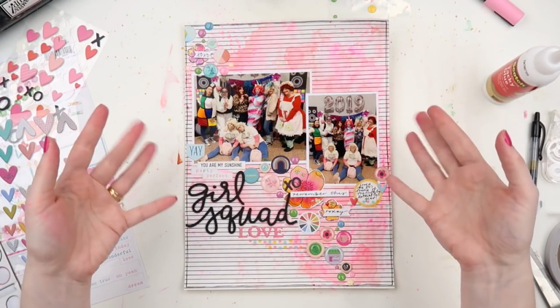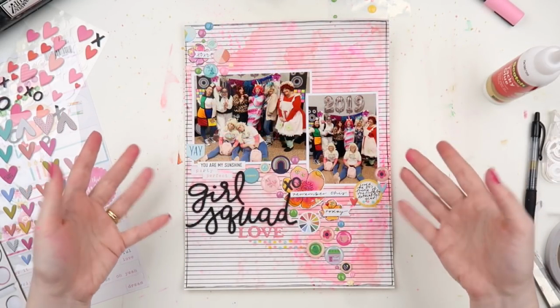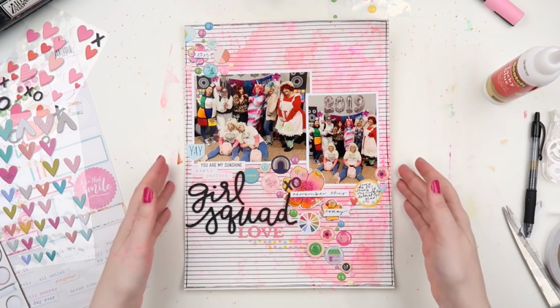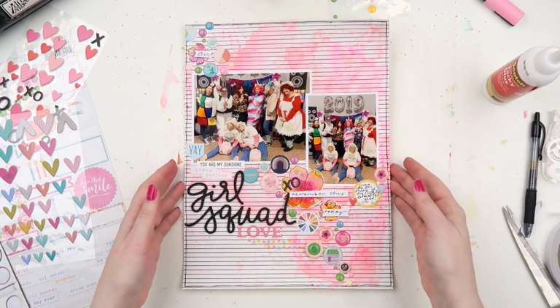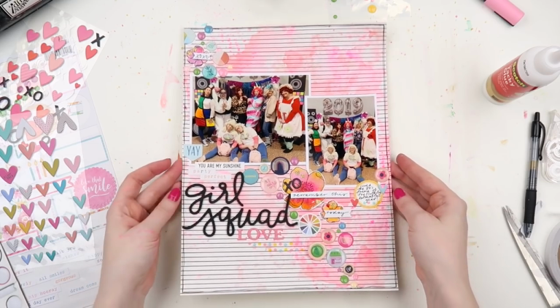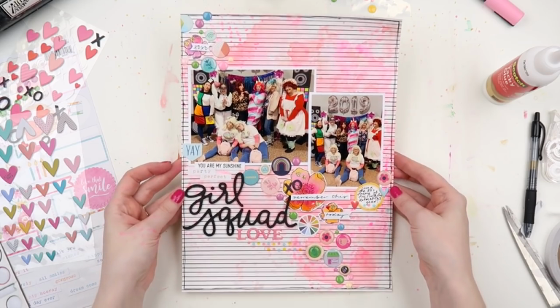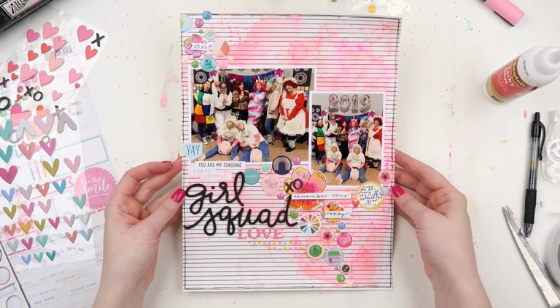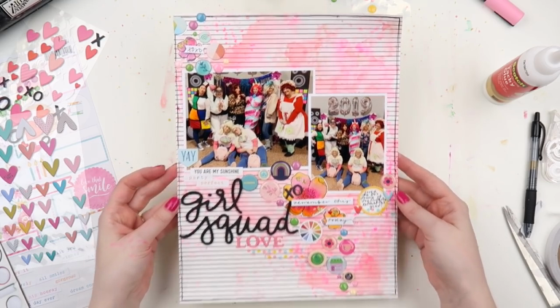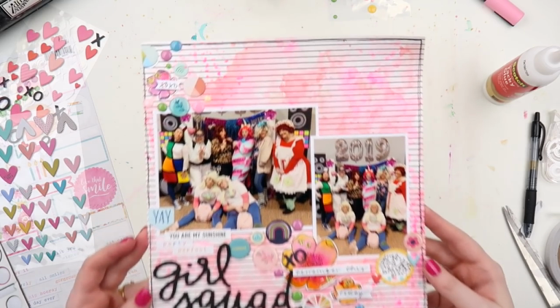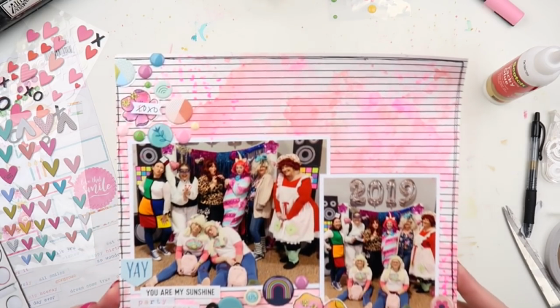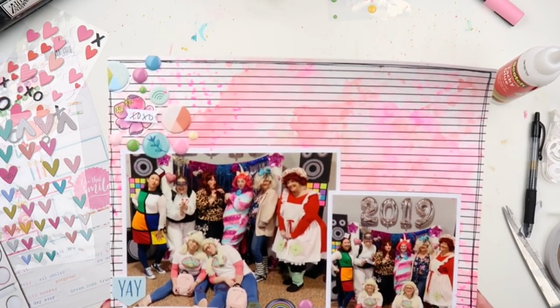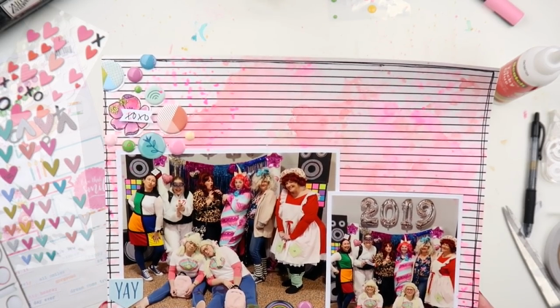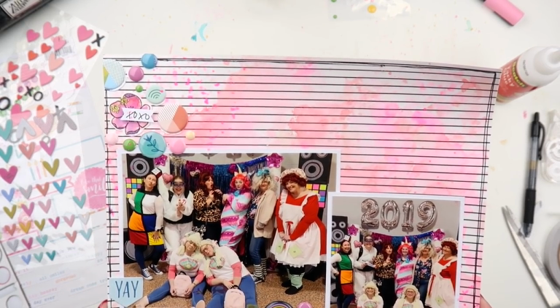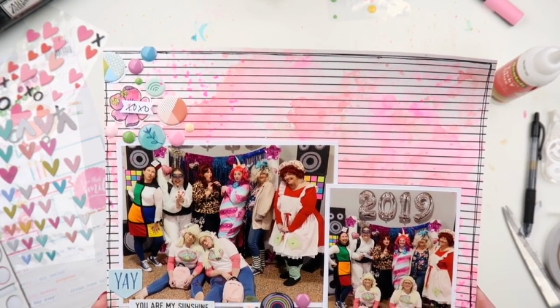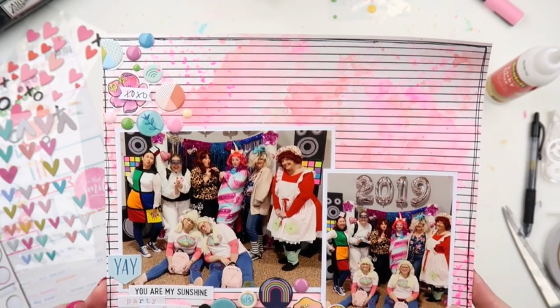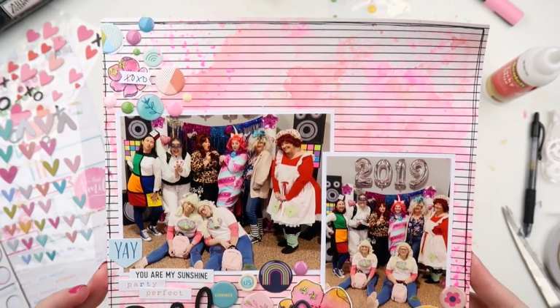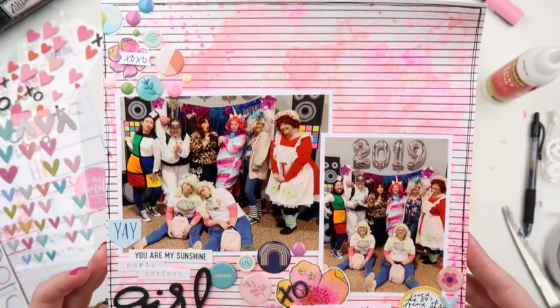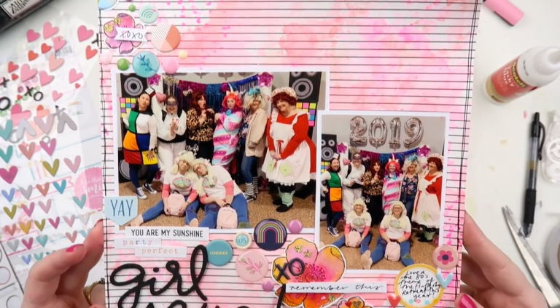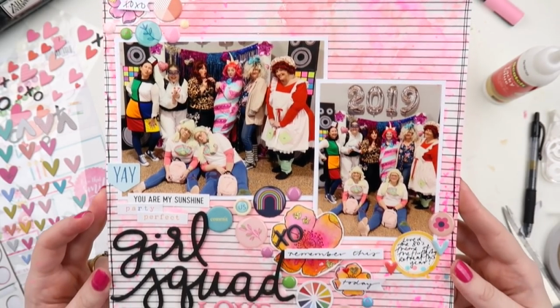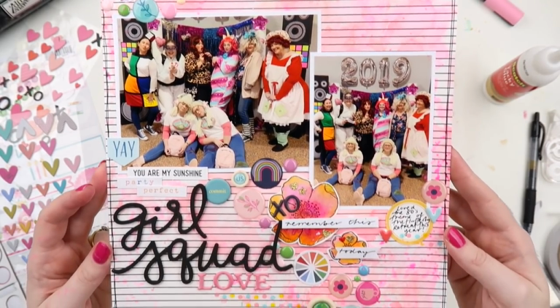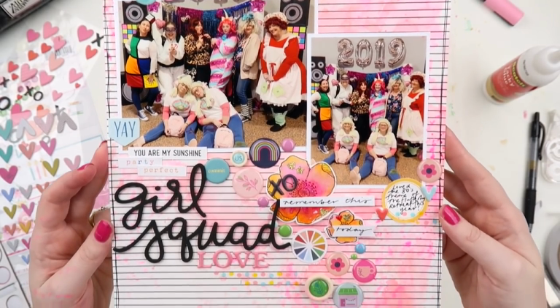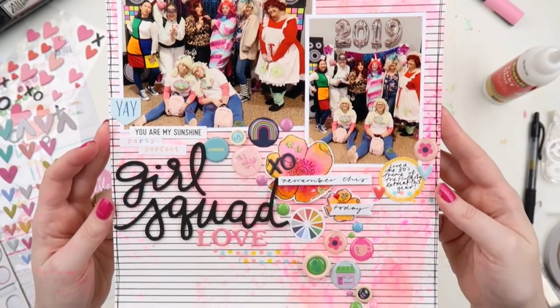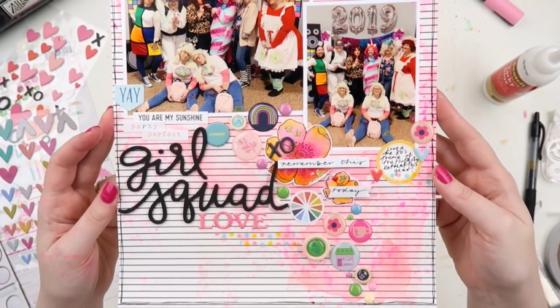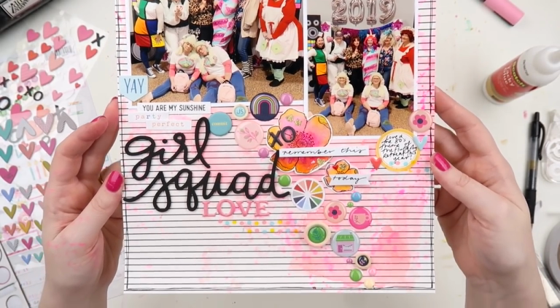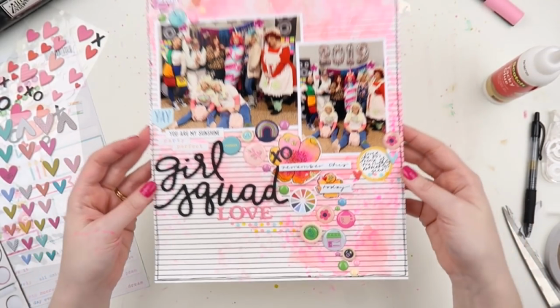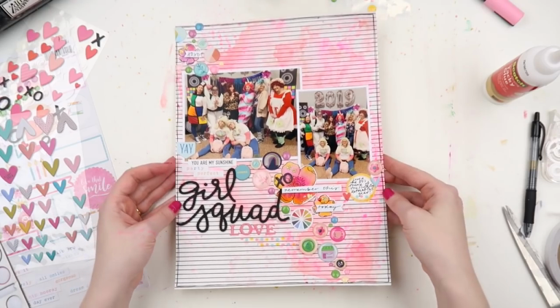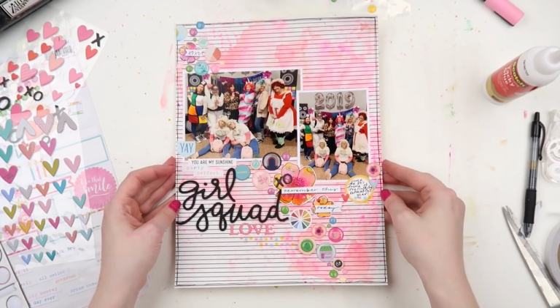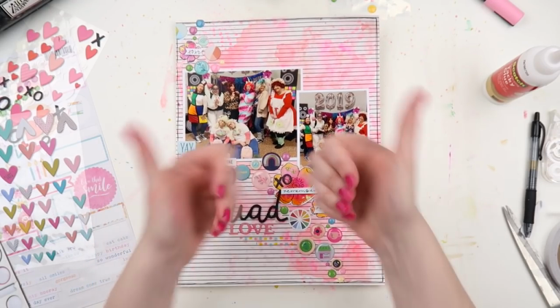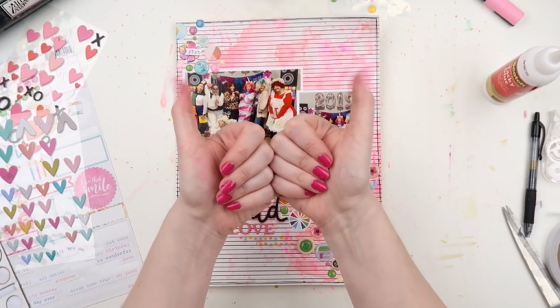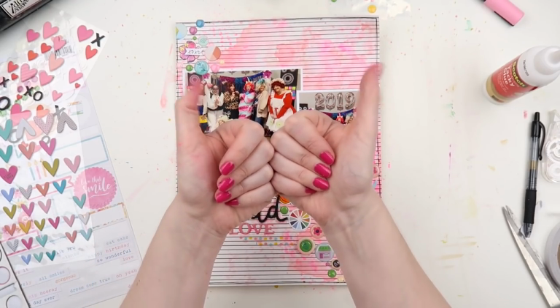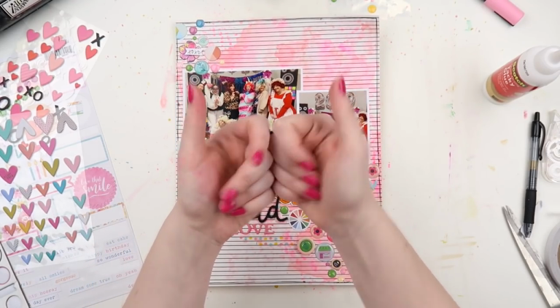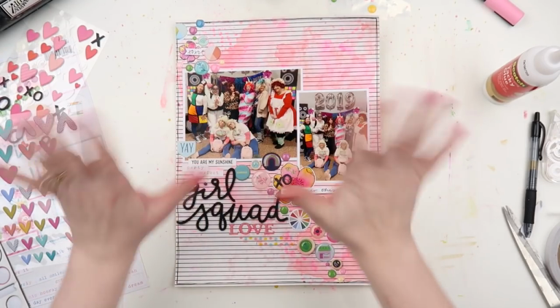Jazz hands at the end of the layout! I hope you enjoyed this and it gave you some inspiration to use some paint pens if you've got them lying around, and to try and use up all your circly embellishments on one page. All right peeps, I'll see you very soon — bye!